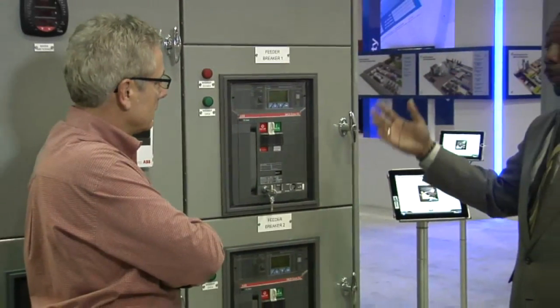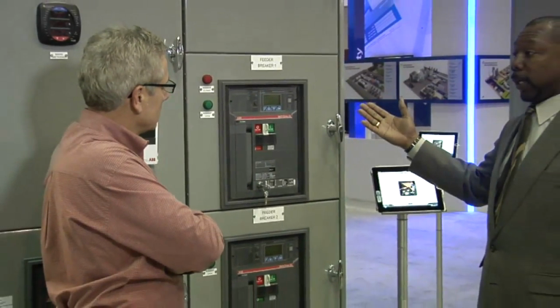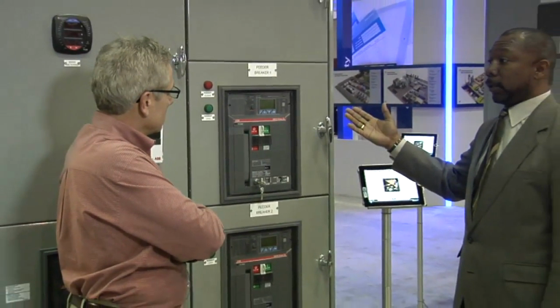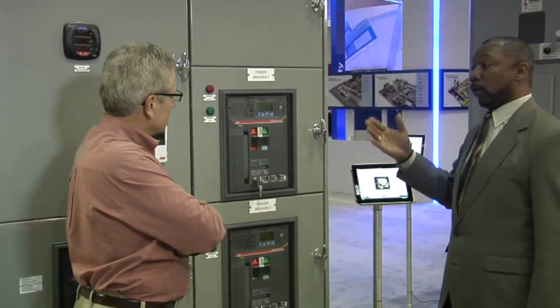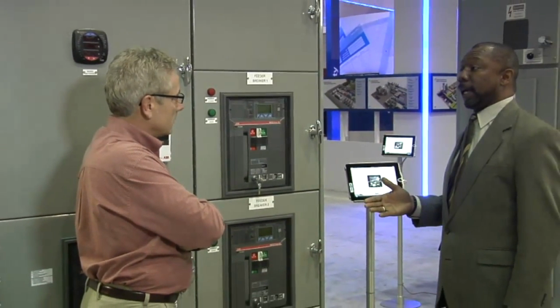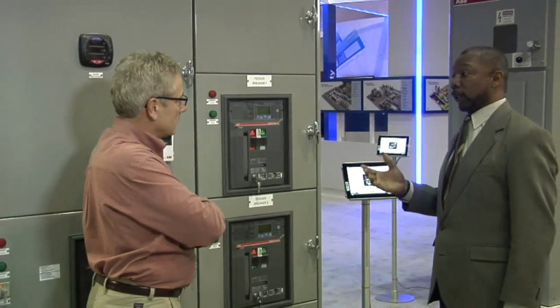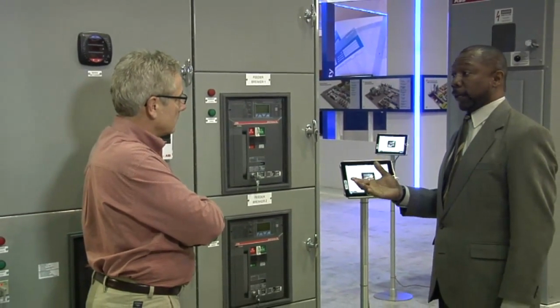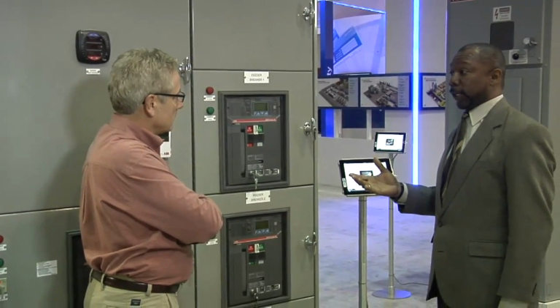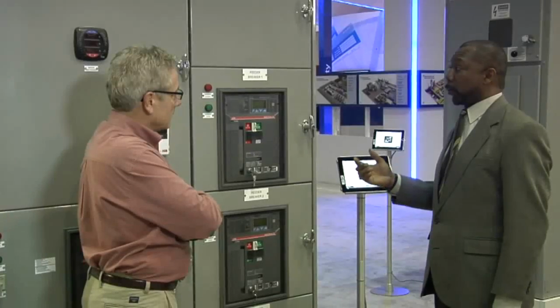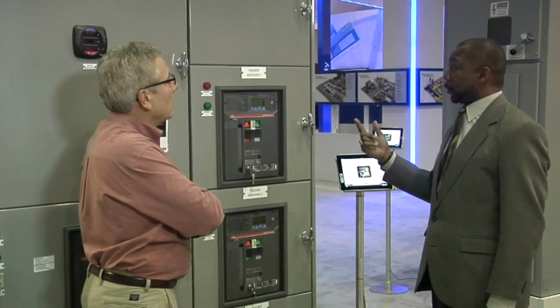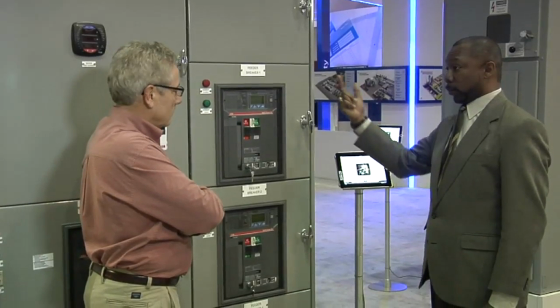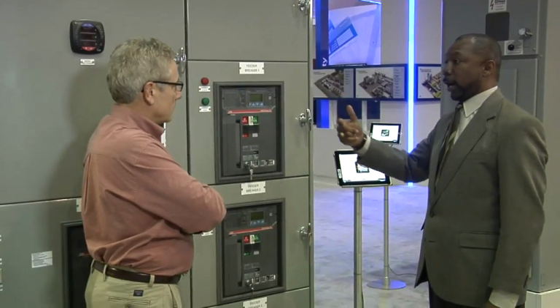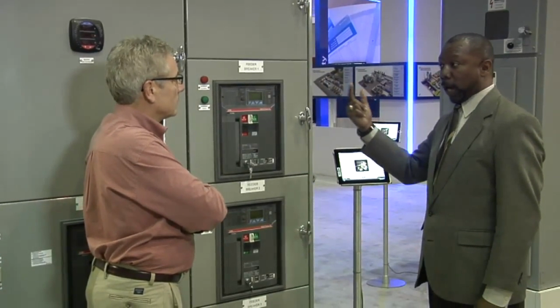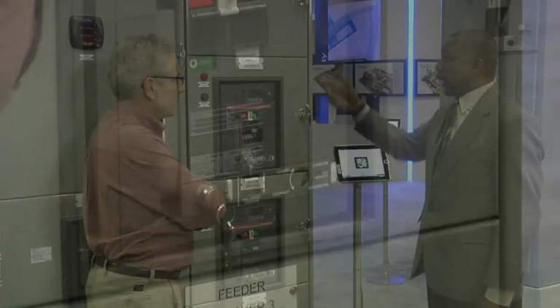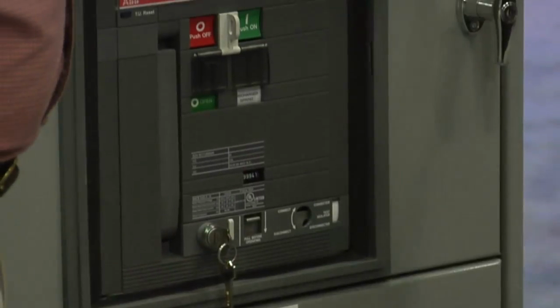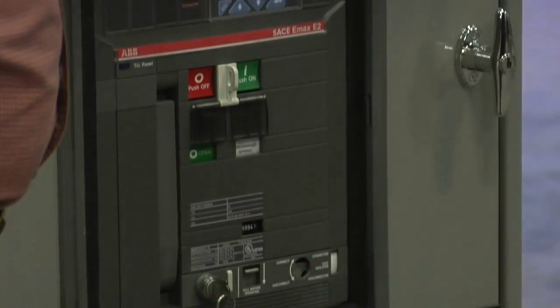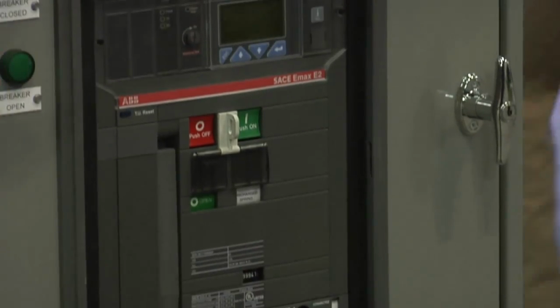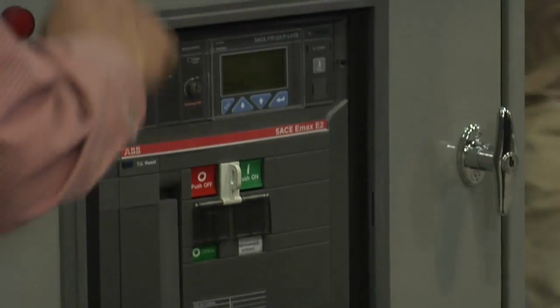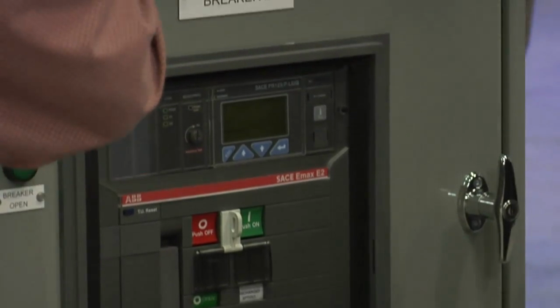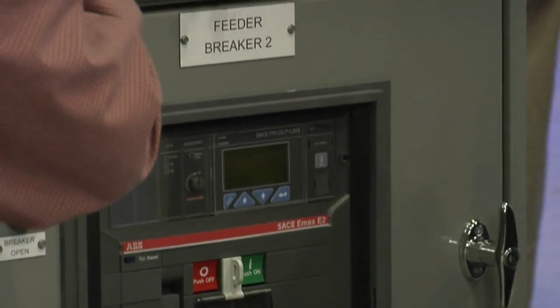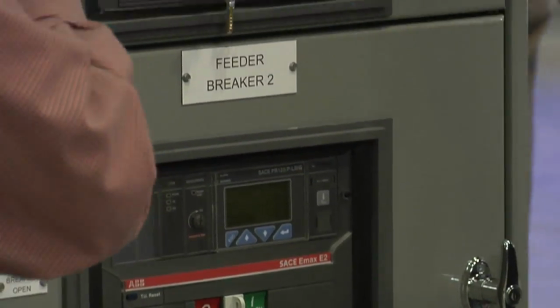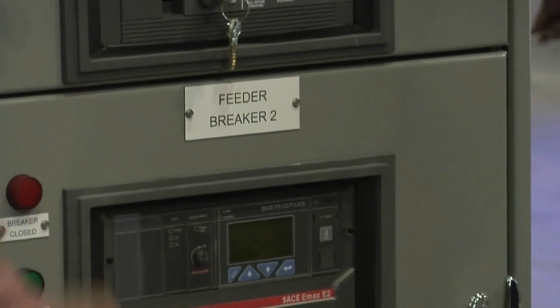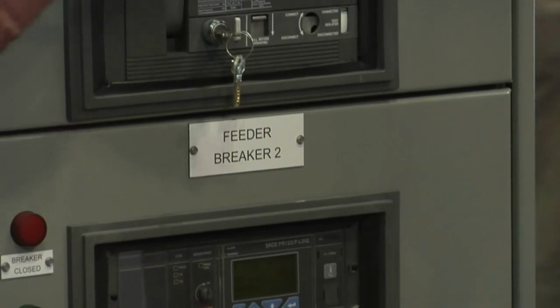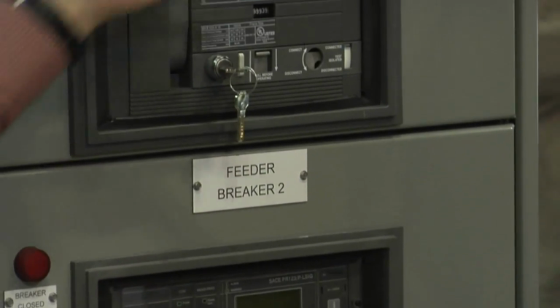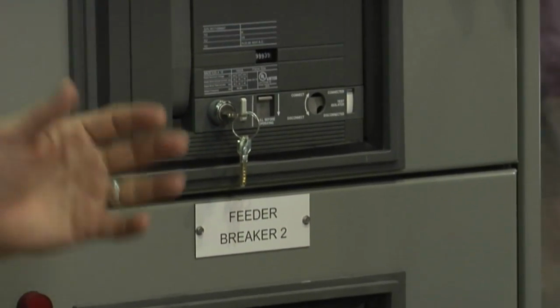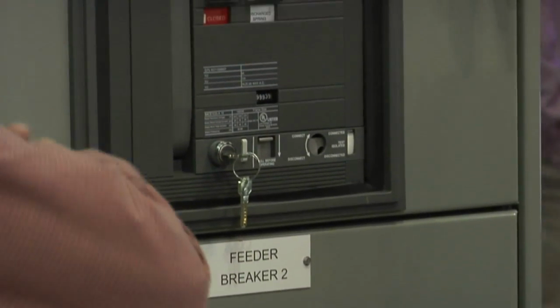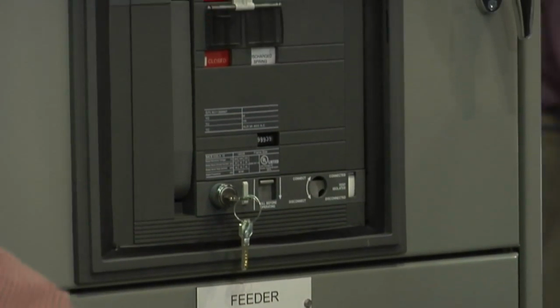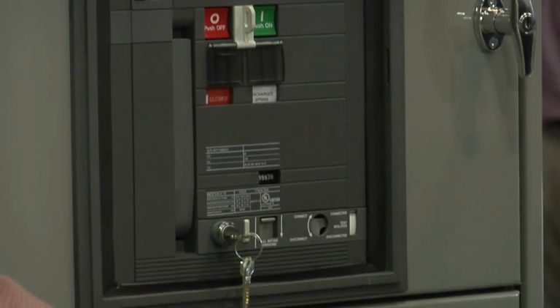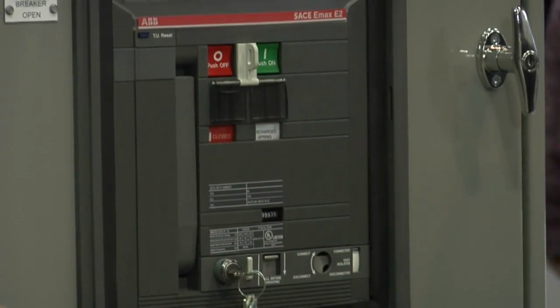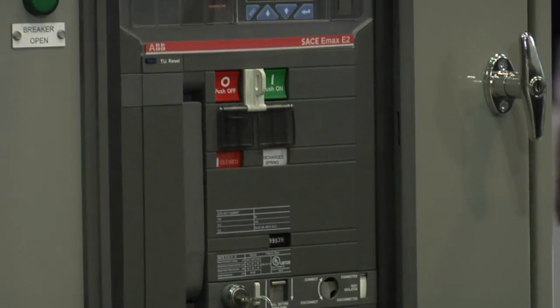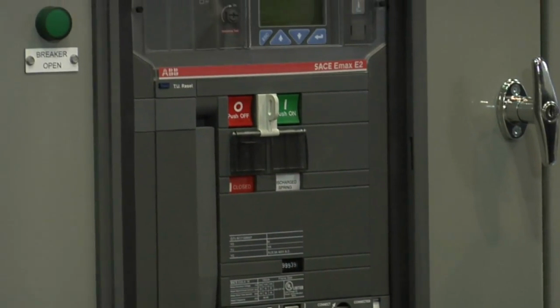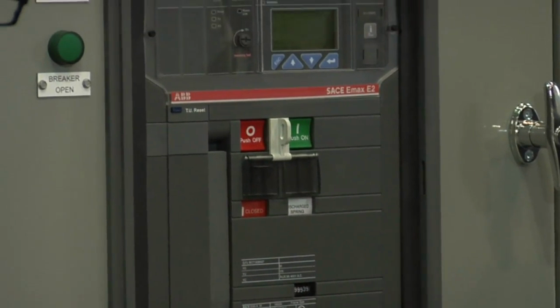ABB circuit breaker designs include the world's first true arc-assisted SF6 circuit breaker. This led to the development of our auto-puffer interrupter that uses the heat of the arc to create the SF6 gas now required for arc extinction.